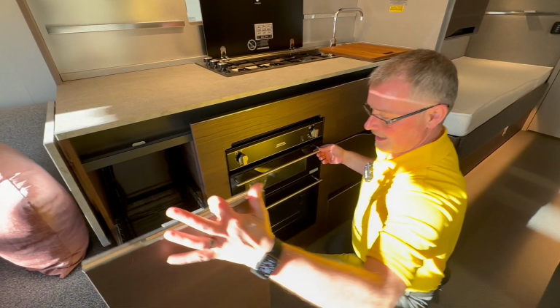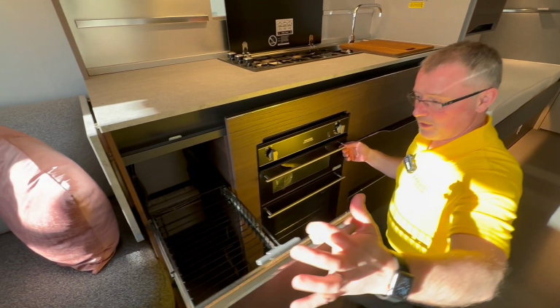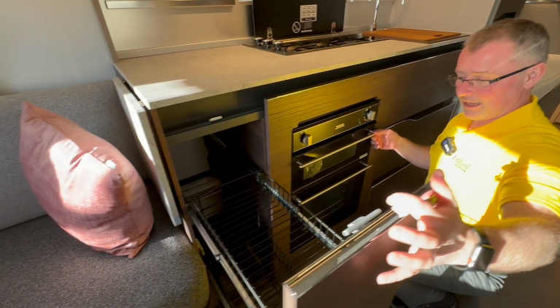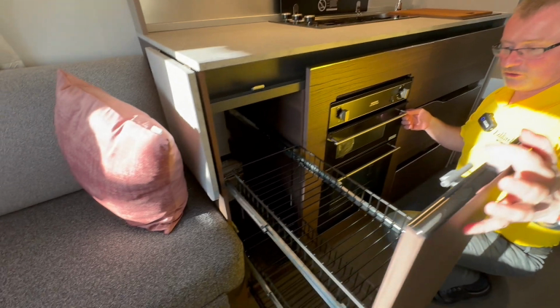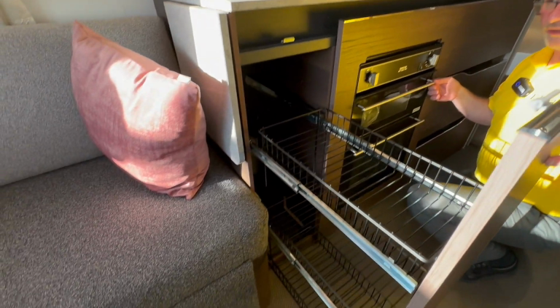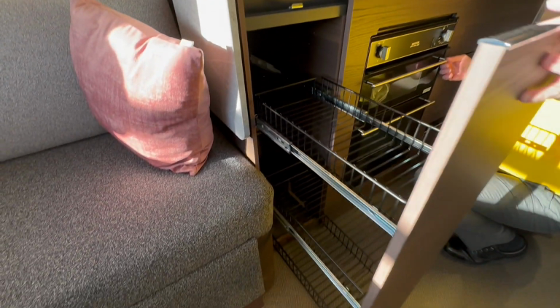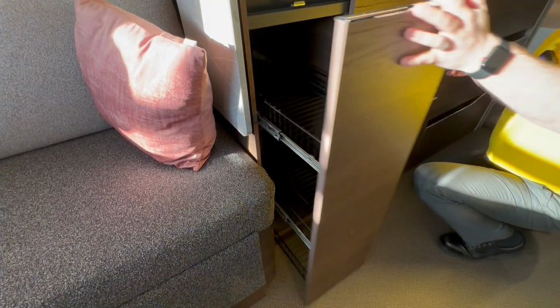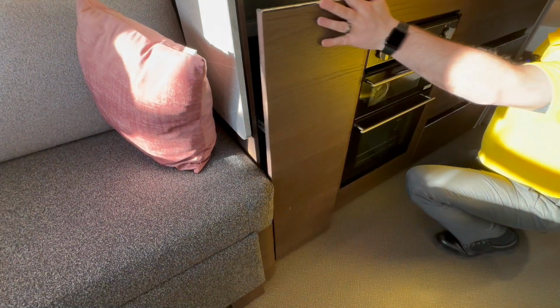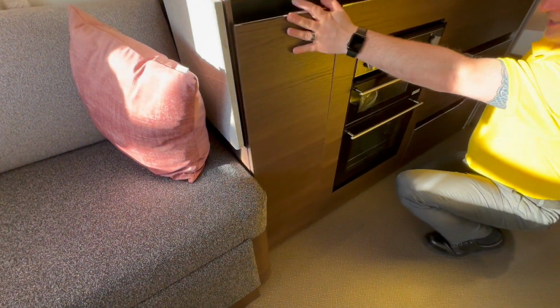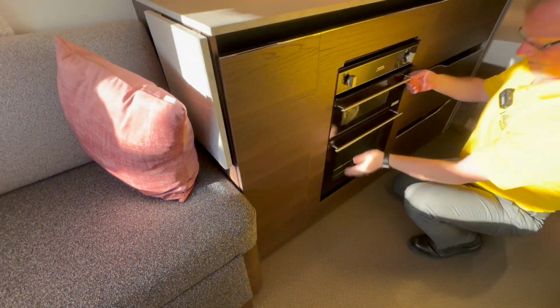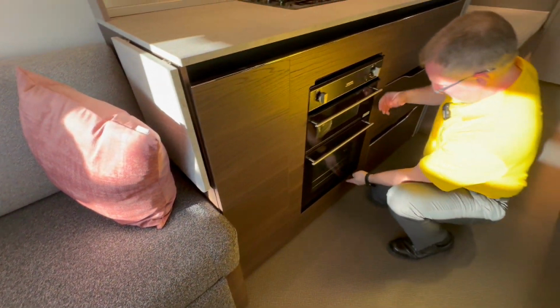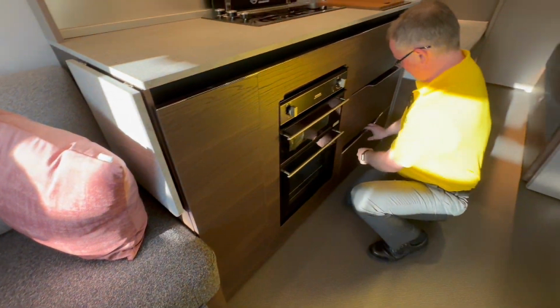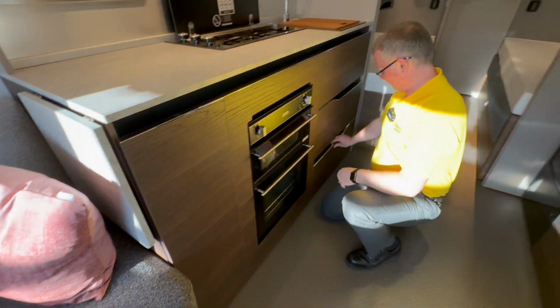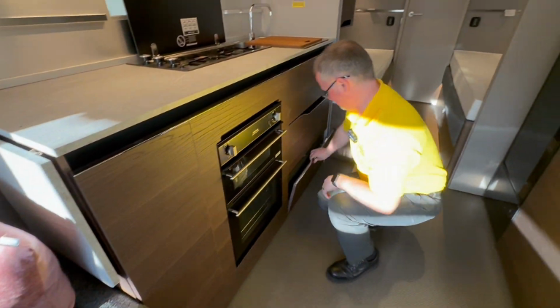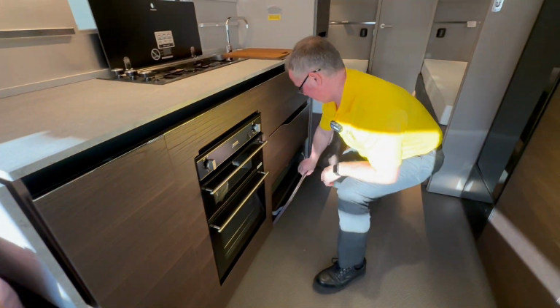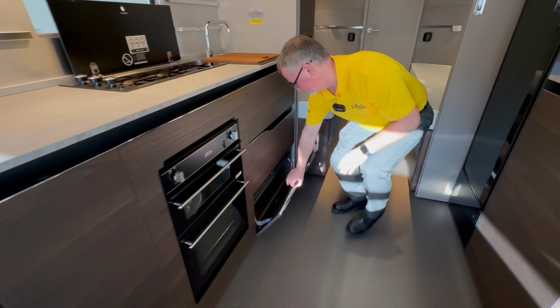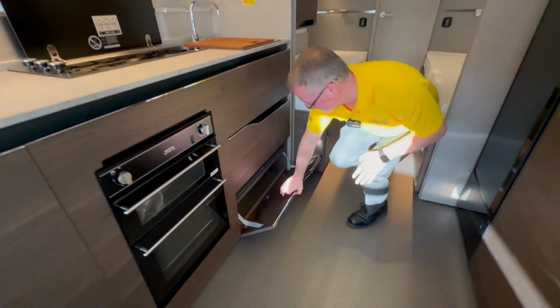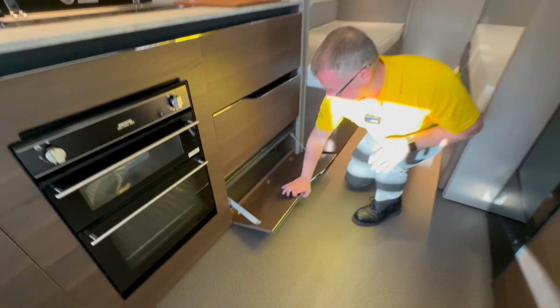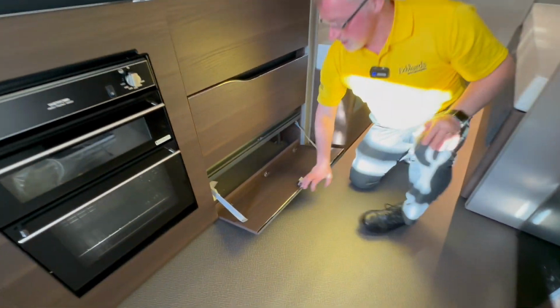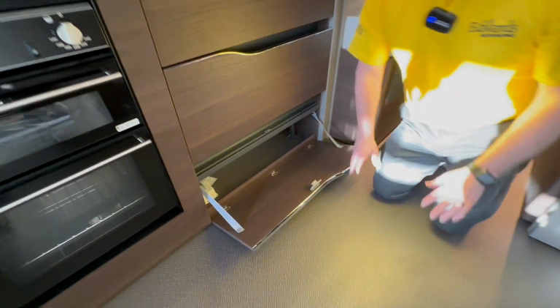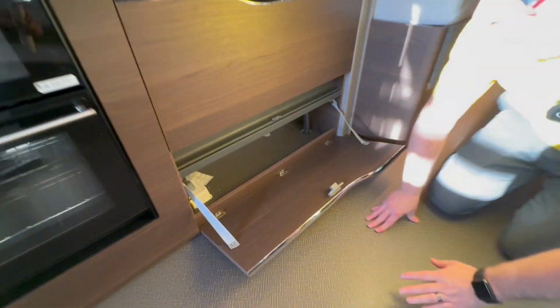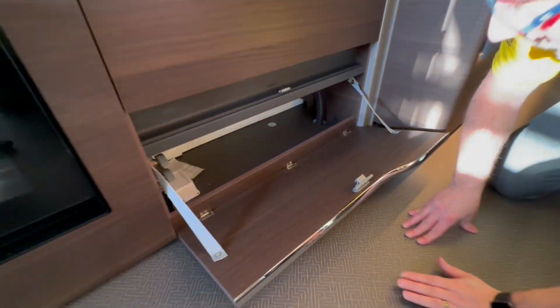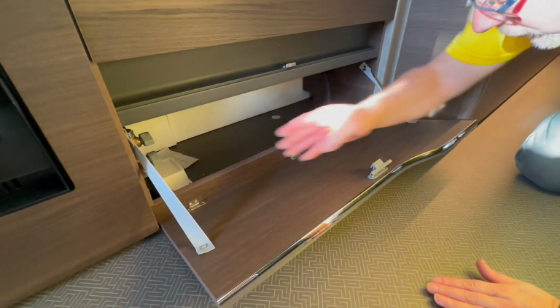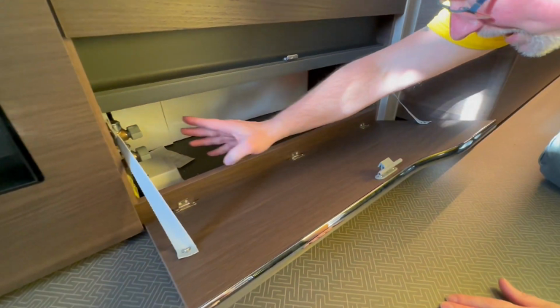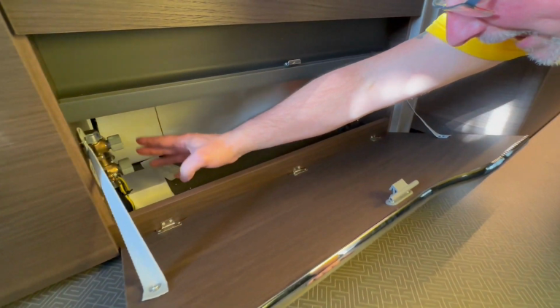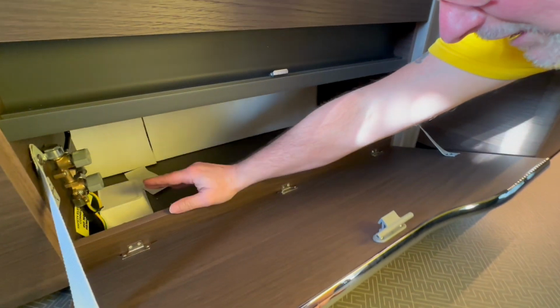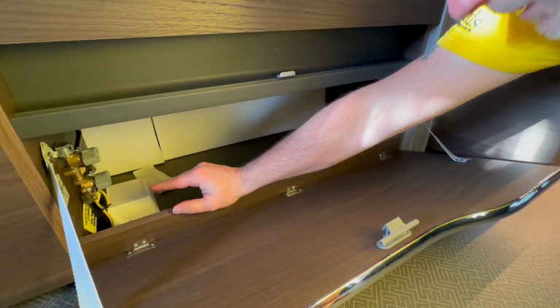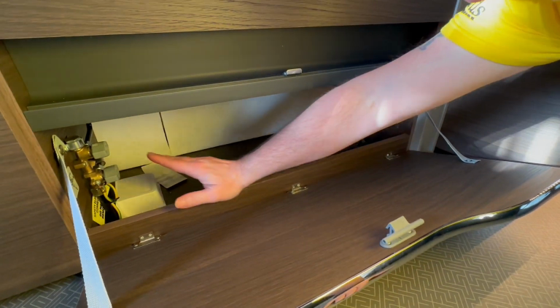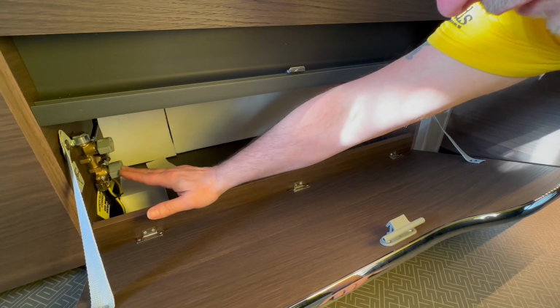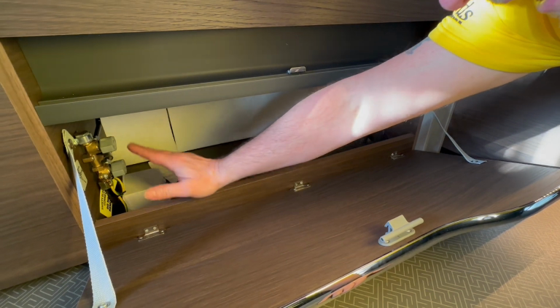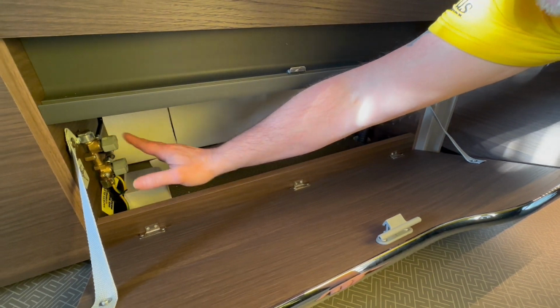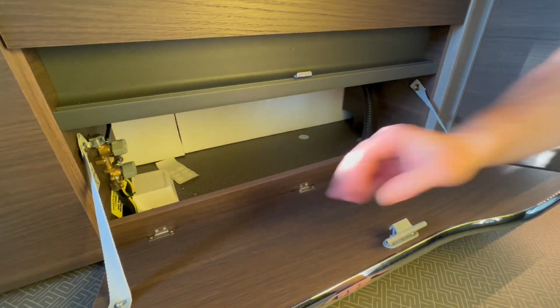Again we have excellent storage in the front here. Underneath you will also notice just here we have your gas isolator switches for your oven and also for your hobs.